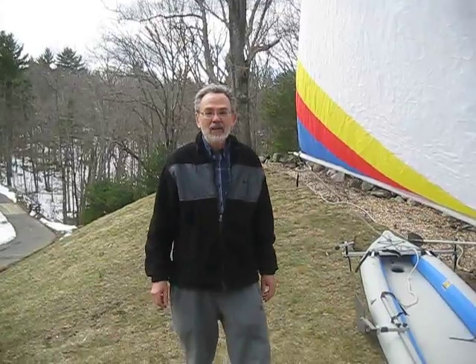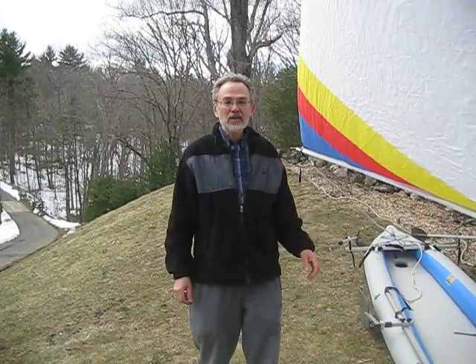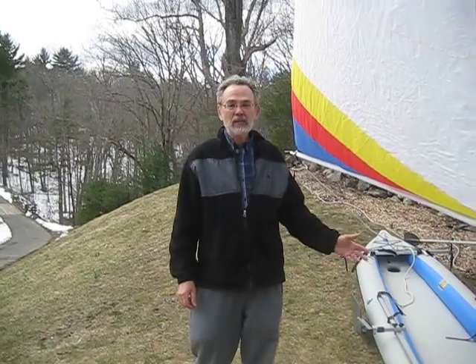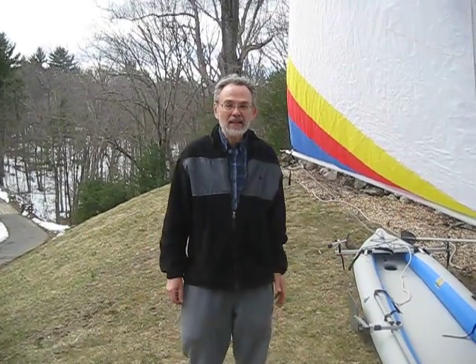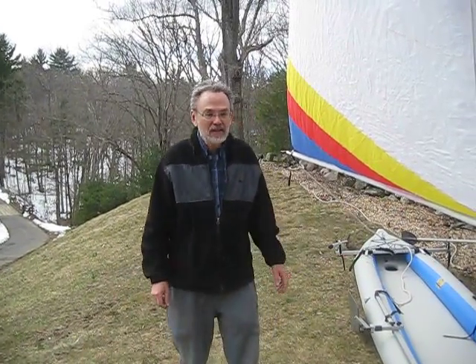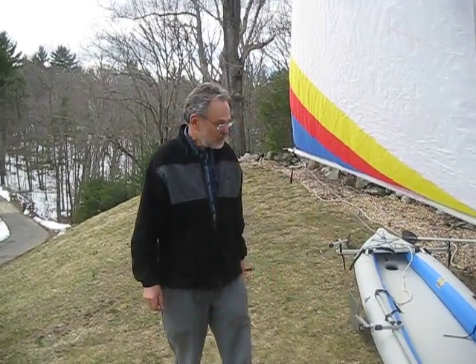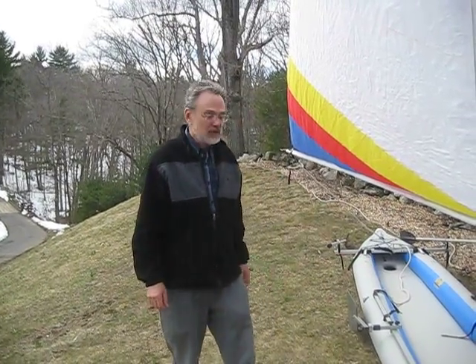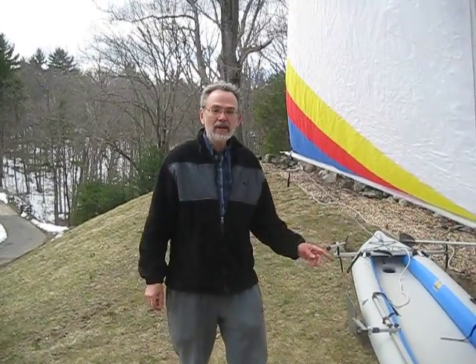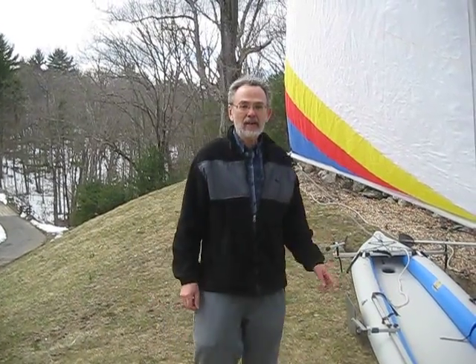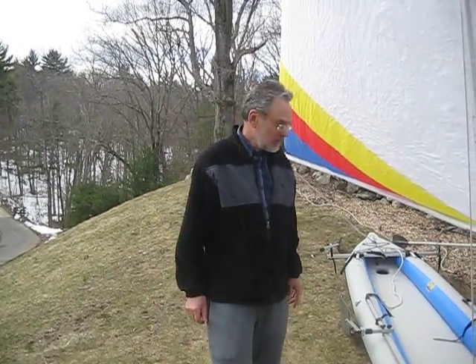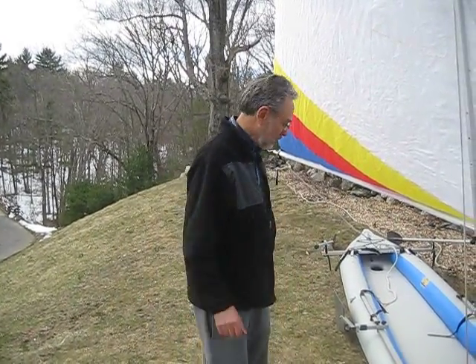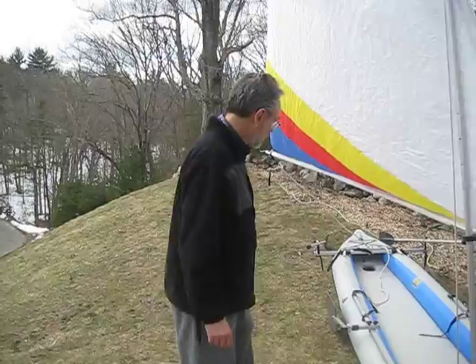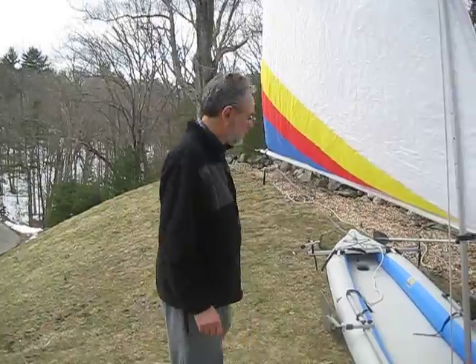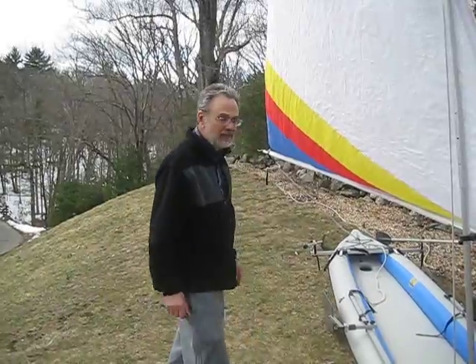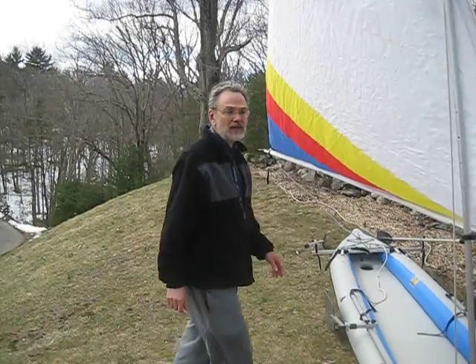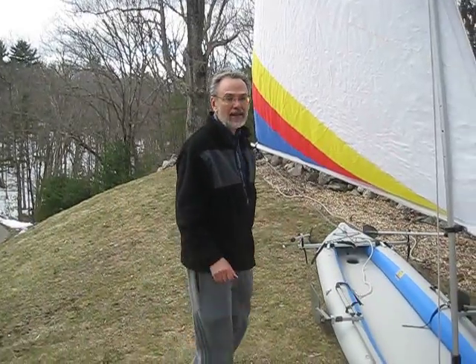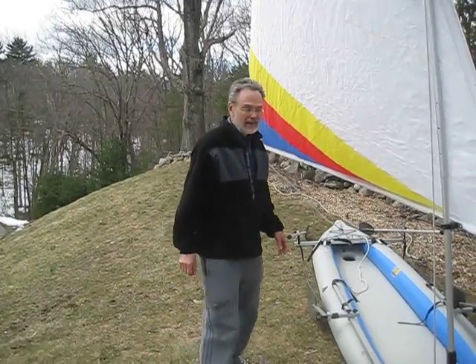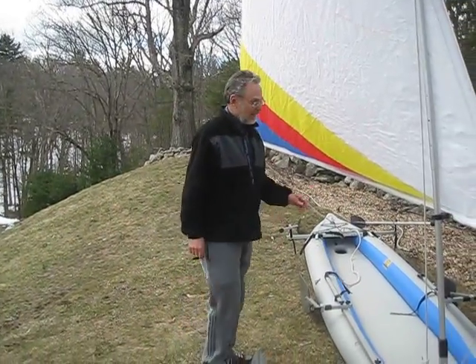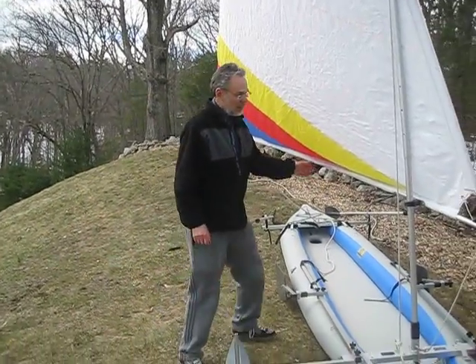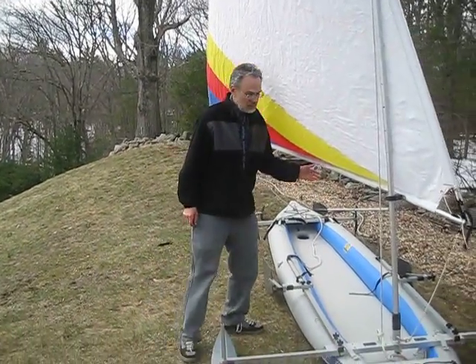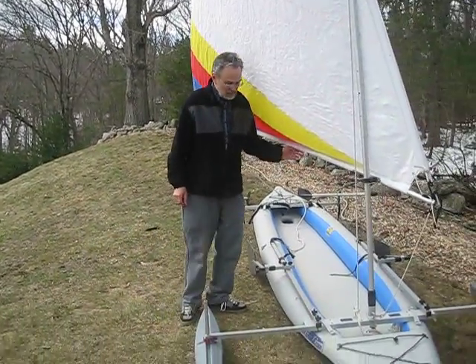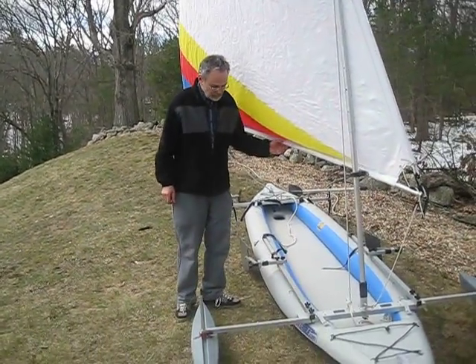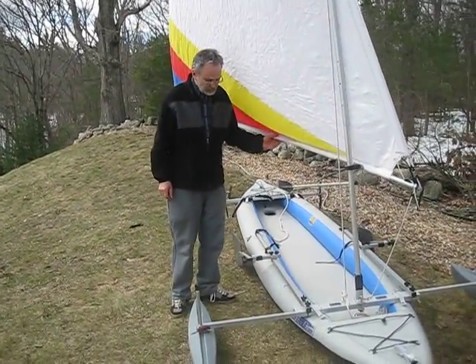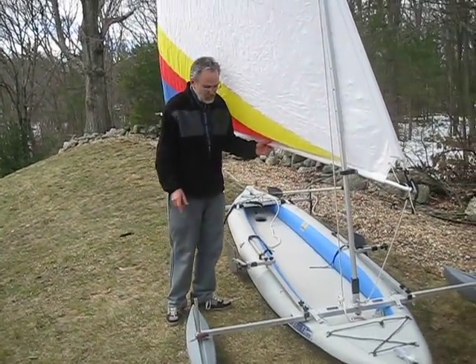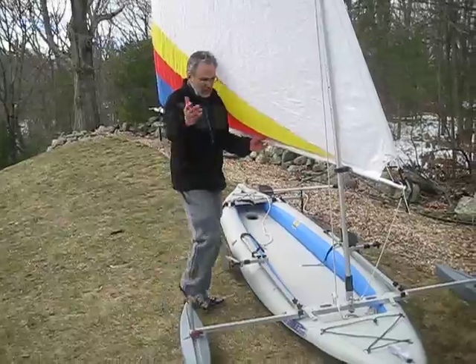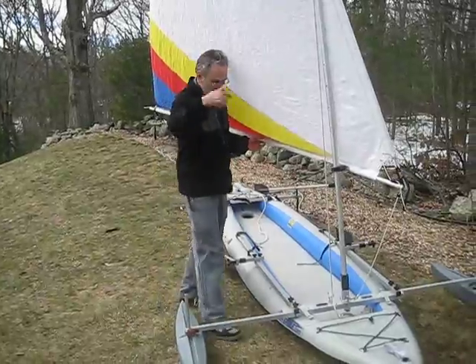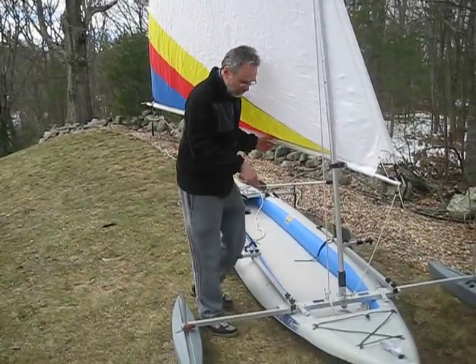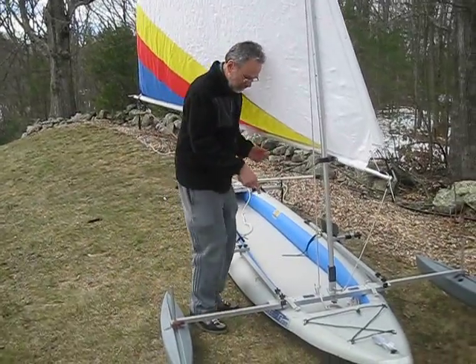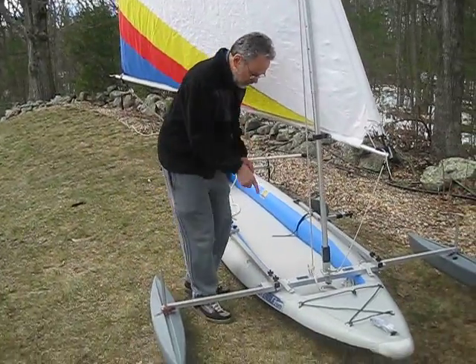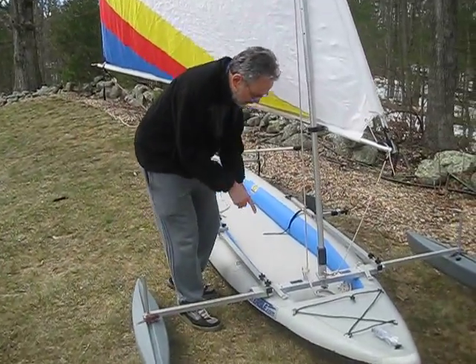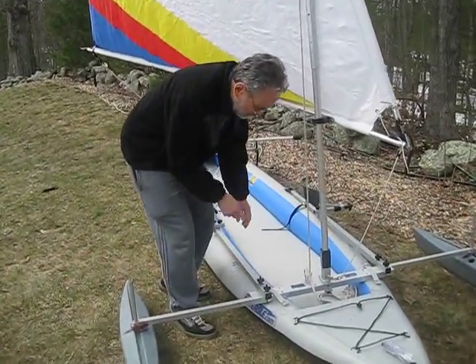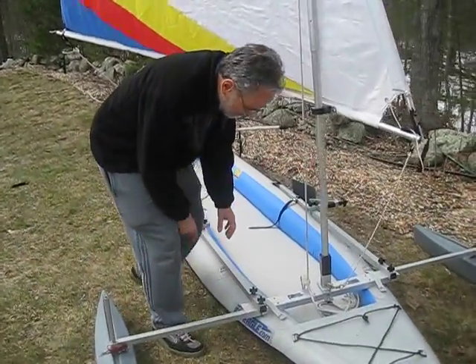We're going to show you how to put the Sailboats2Go sail rig on the Sea Eagle 465 Fast Track newest model. If you come in here, I want you to focus on the front assembly.